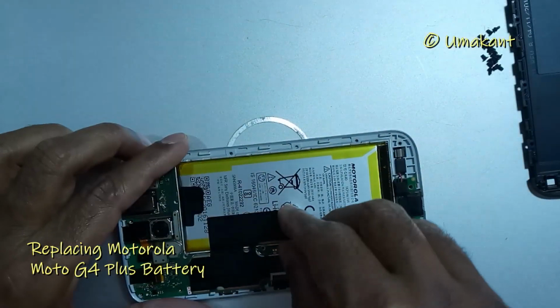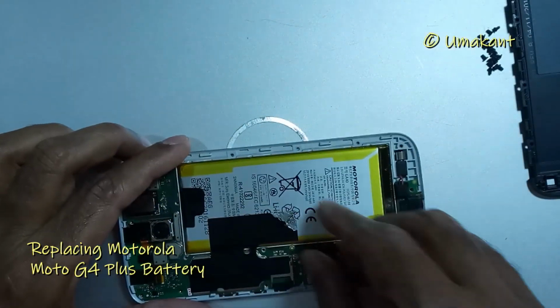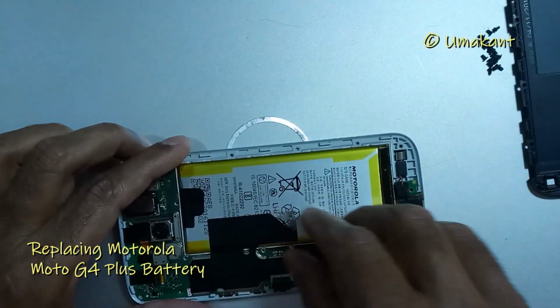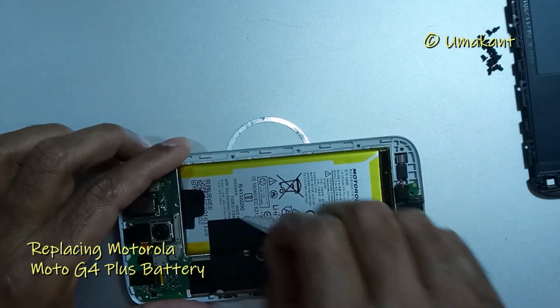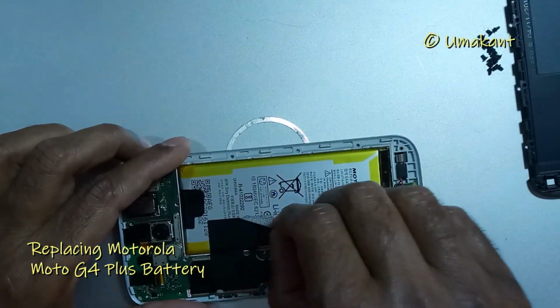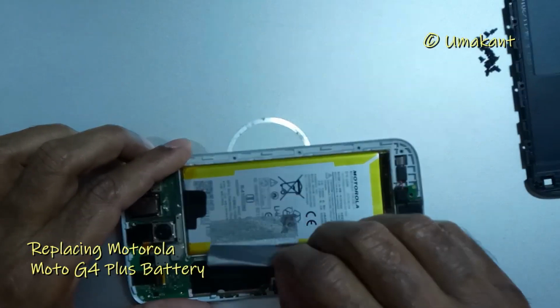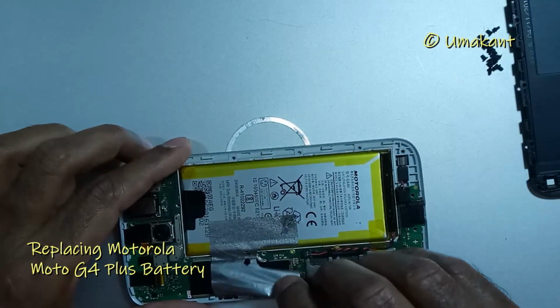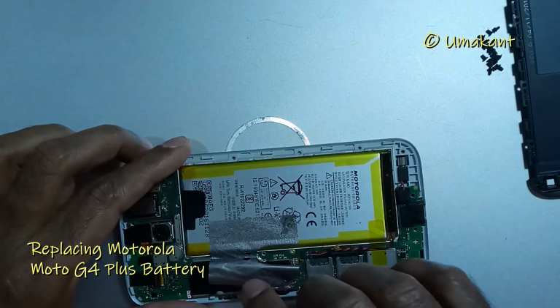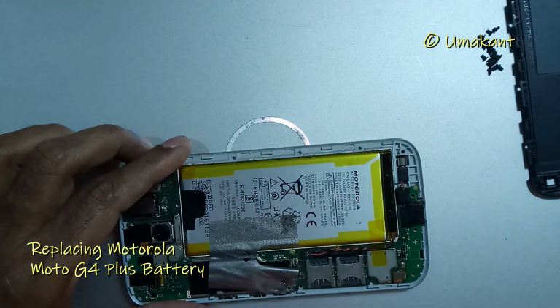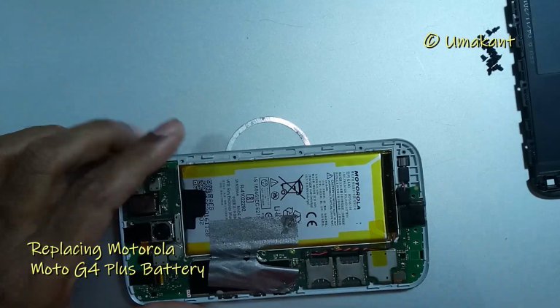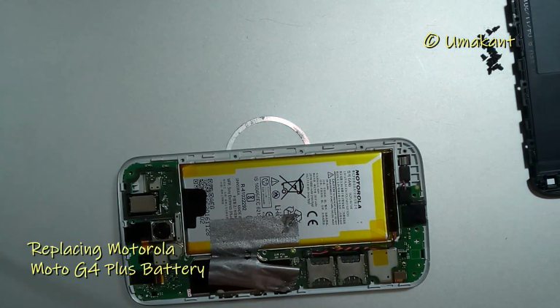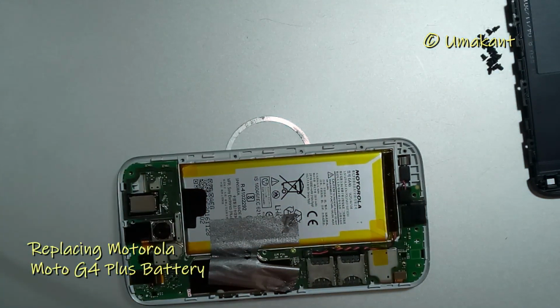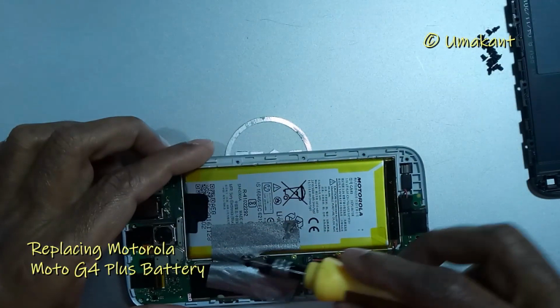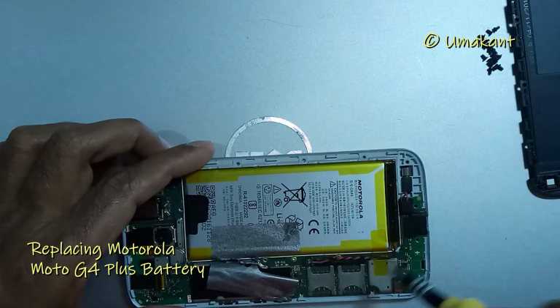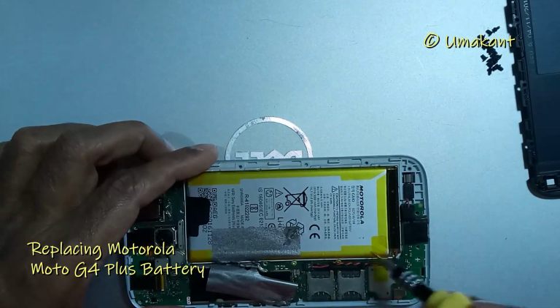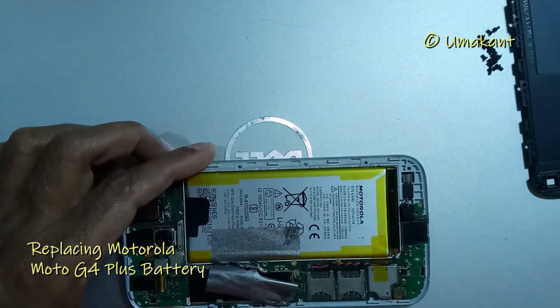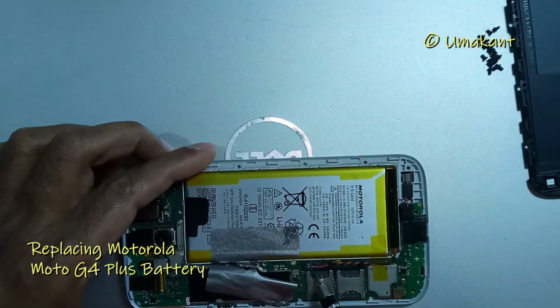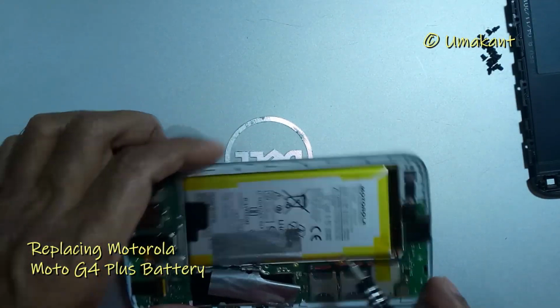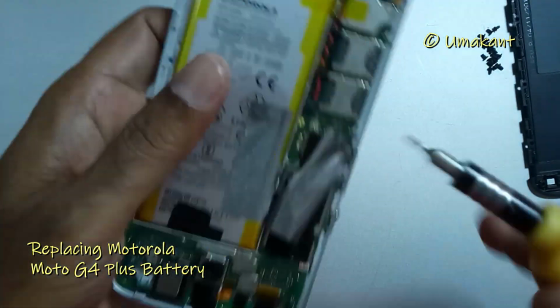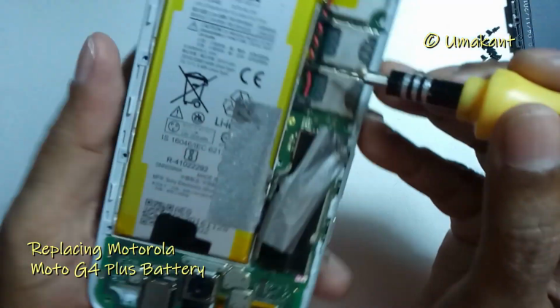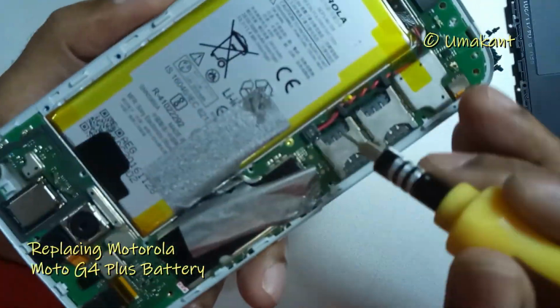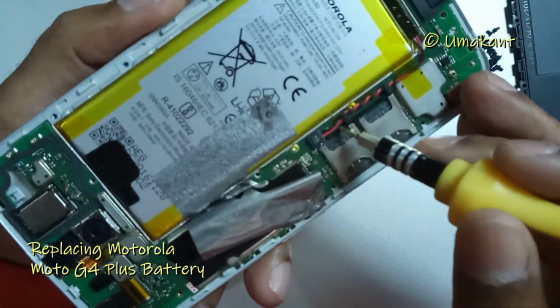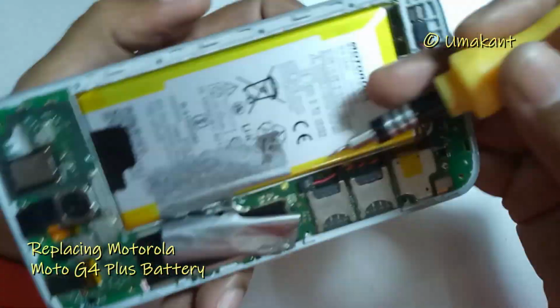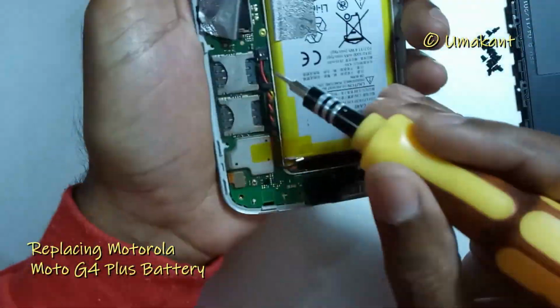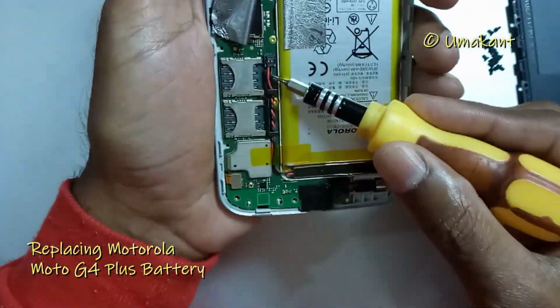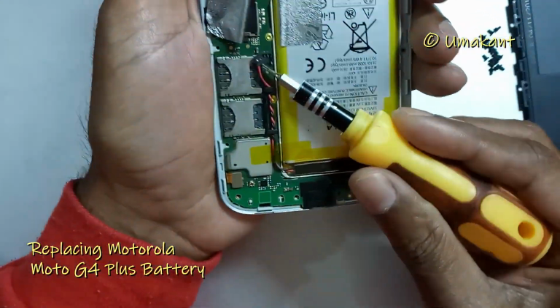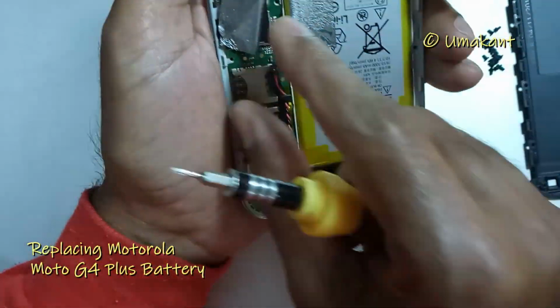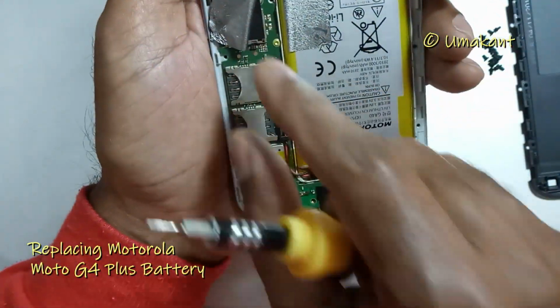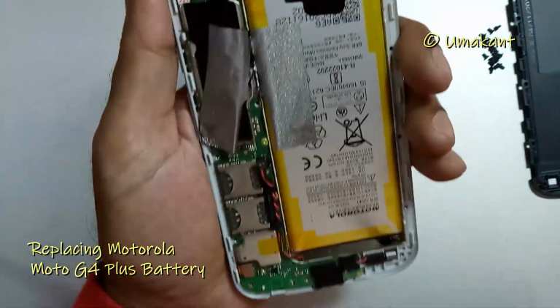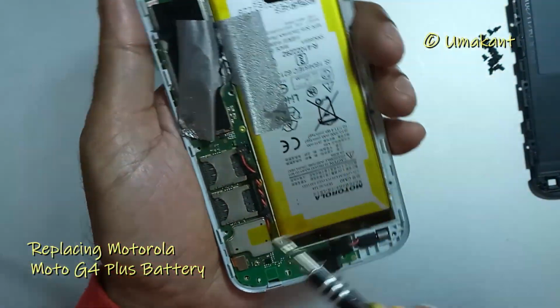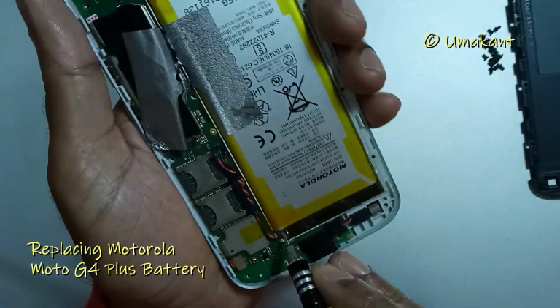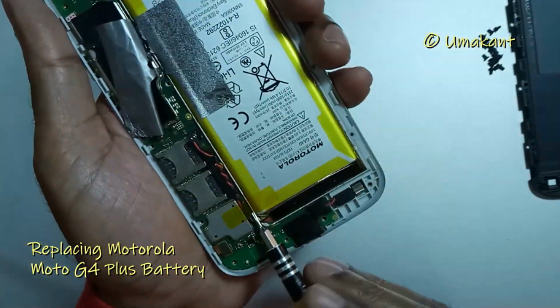Now you may find one or two adhesive tapes on the battery which you have to remove. Then find the battery cable and remove it carefully from the motherboard.